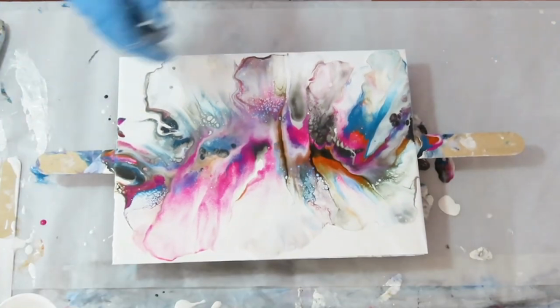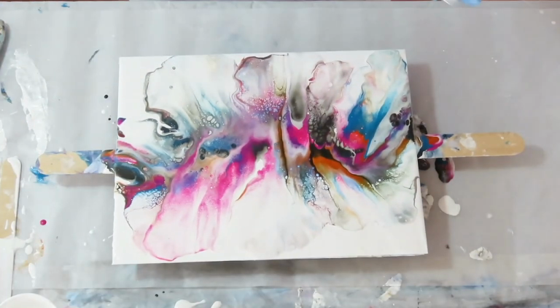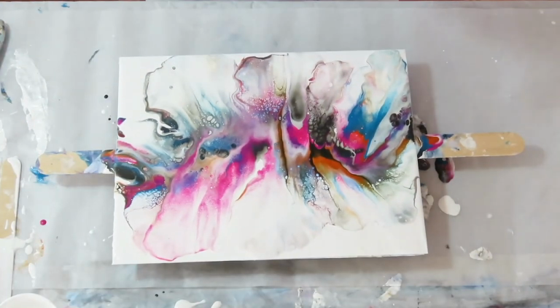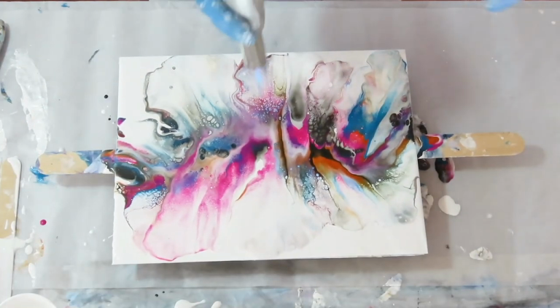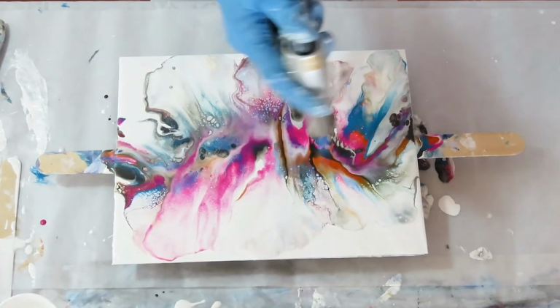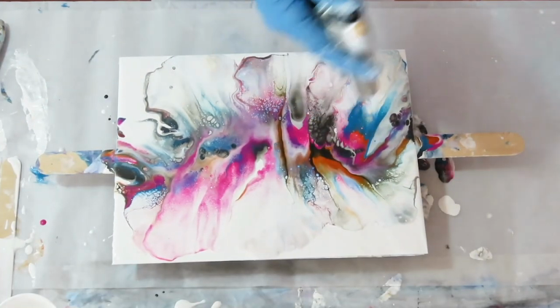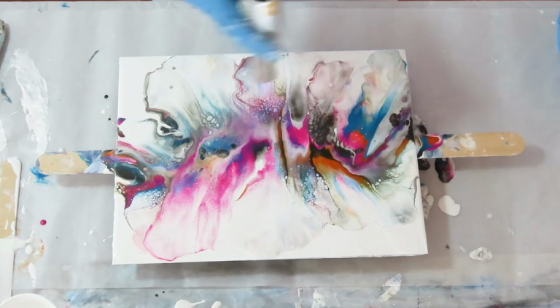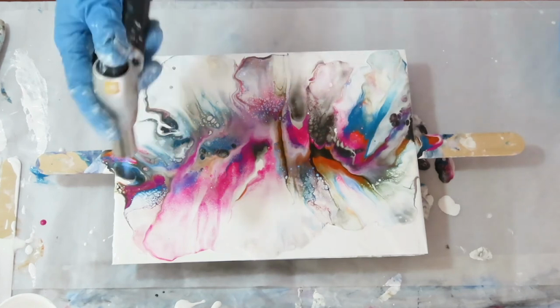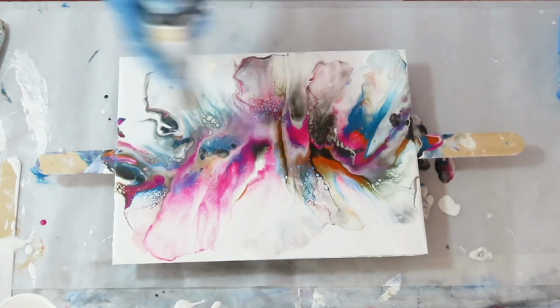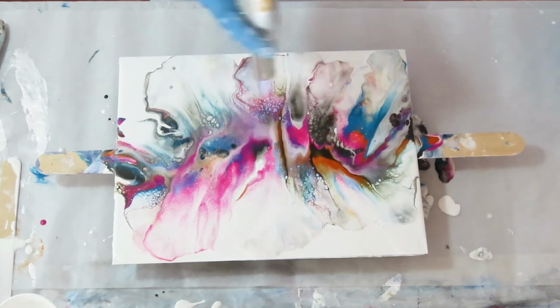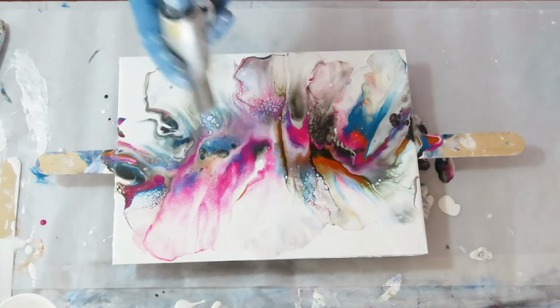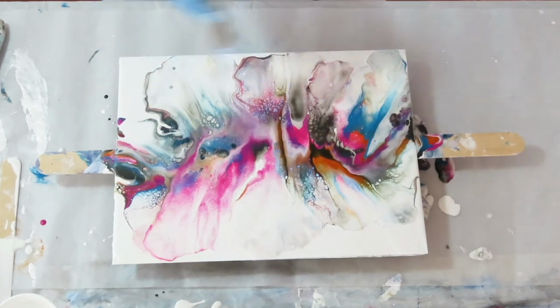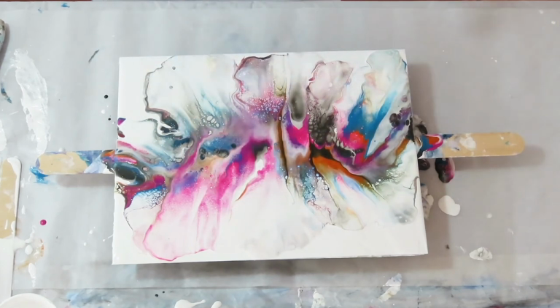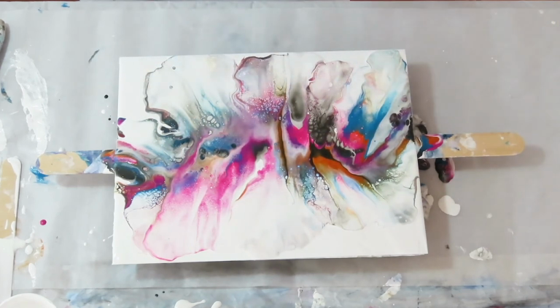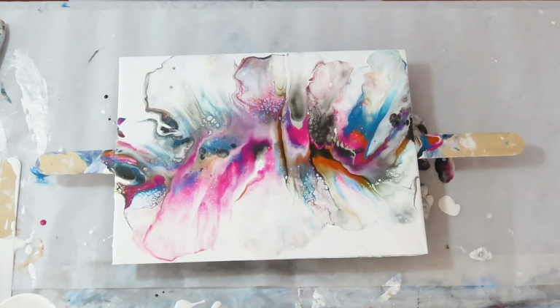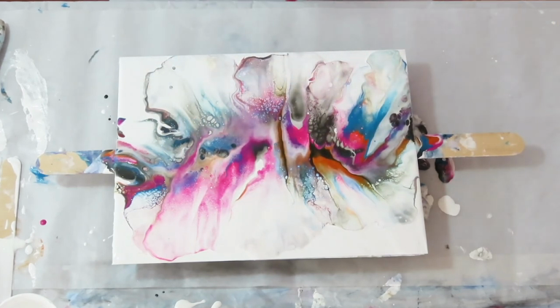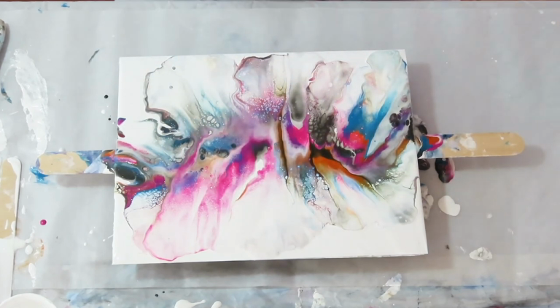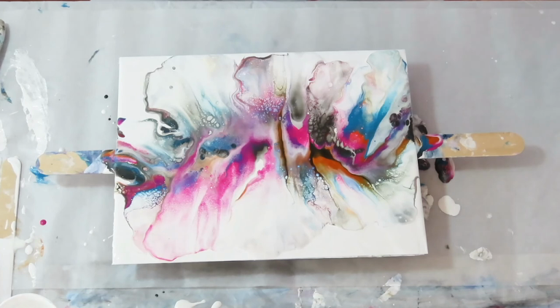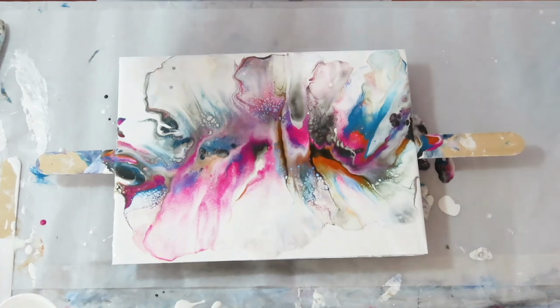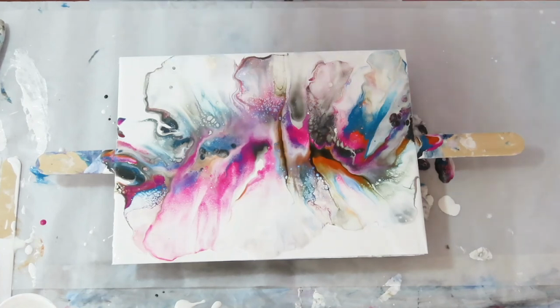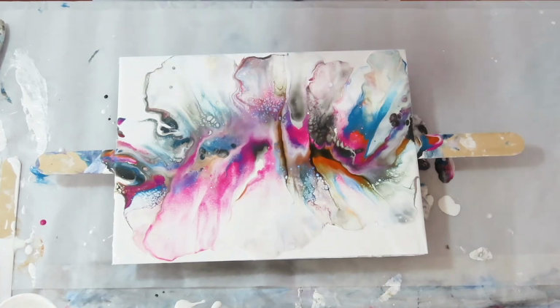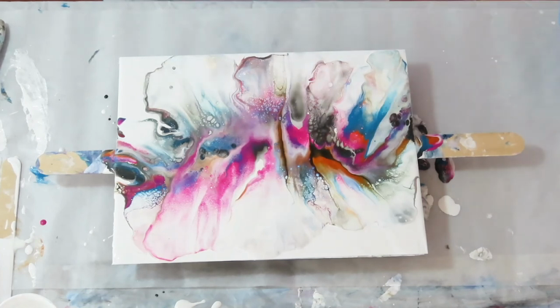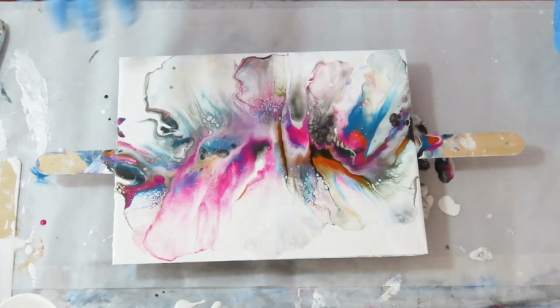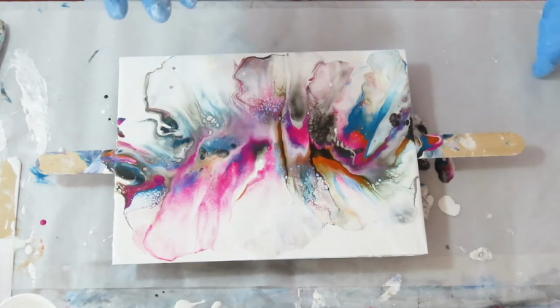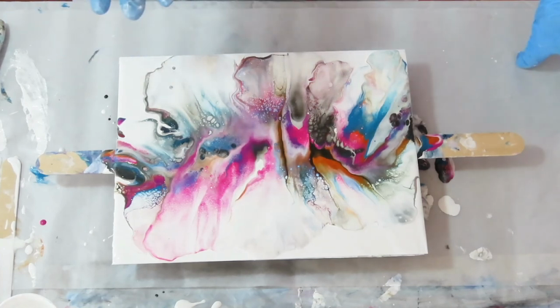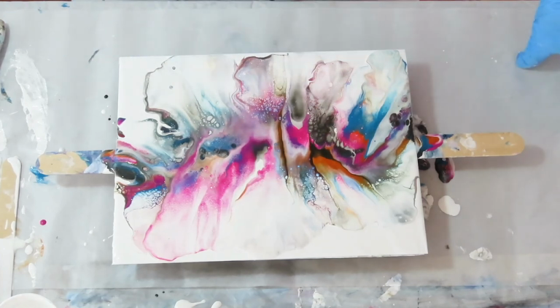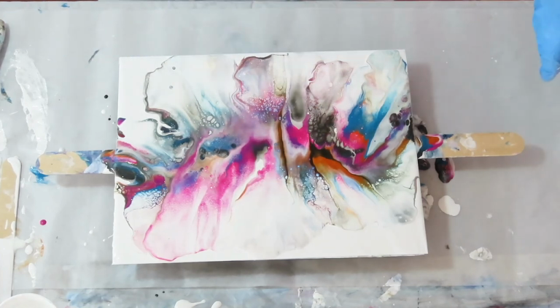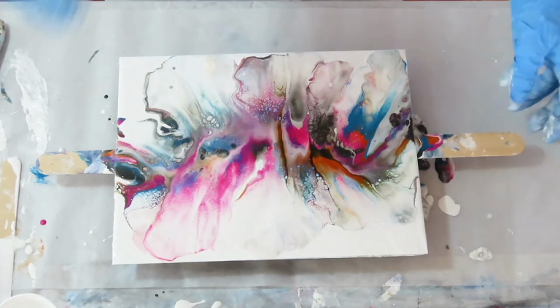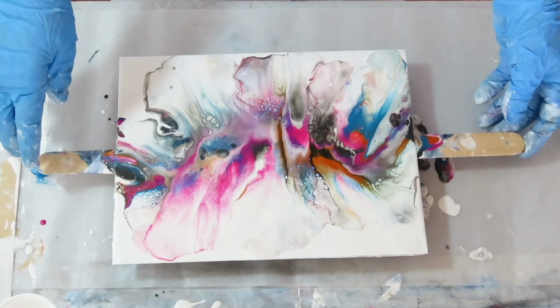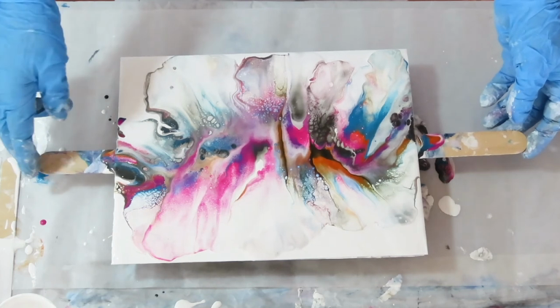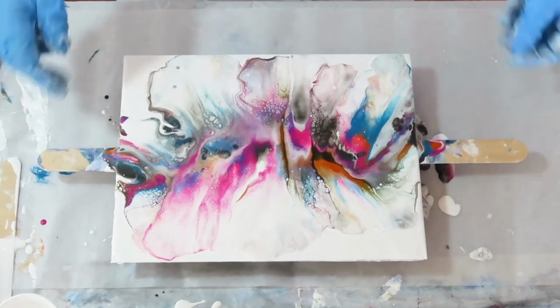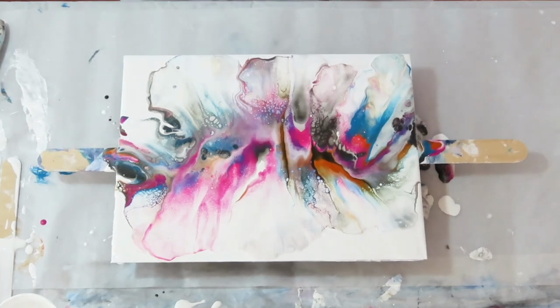I'm going to go ahead and let it sit a while. I'll bring you back in about 10 minutes and see how it changes.